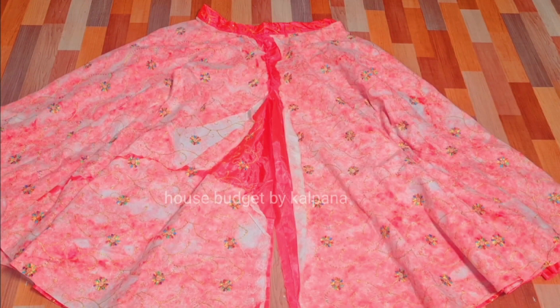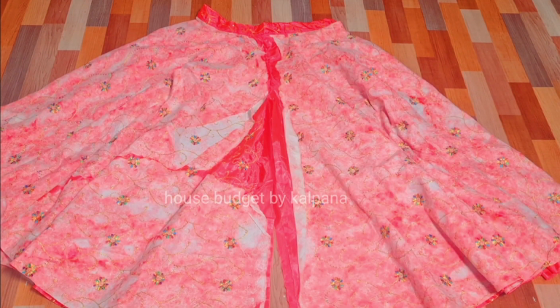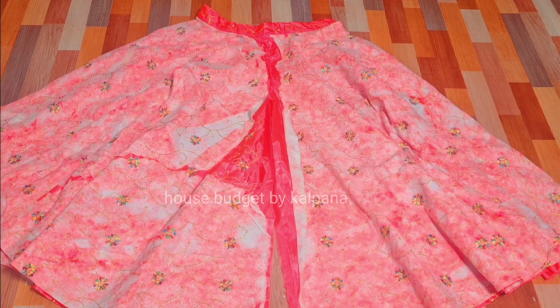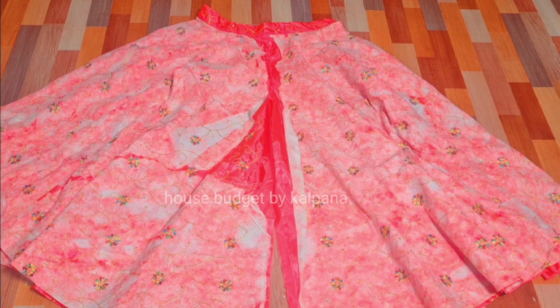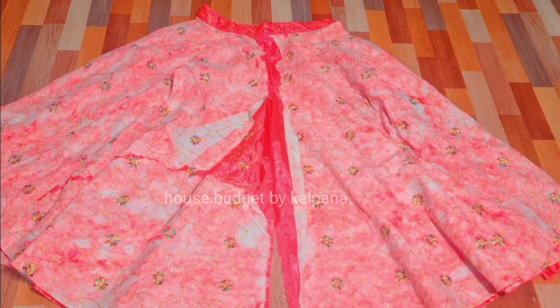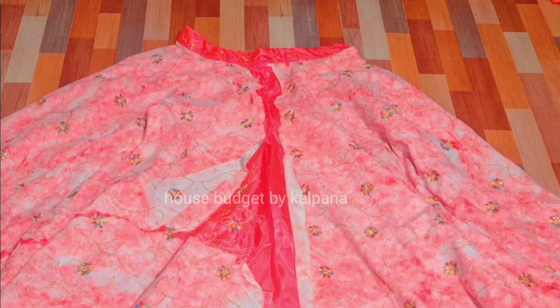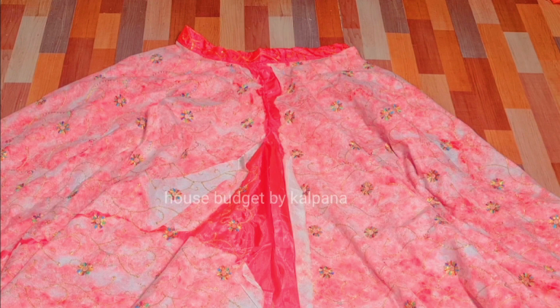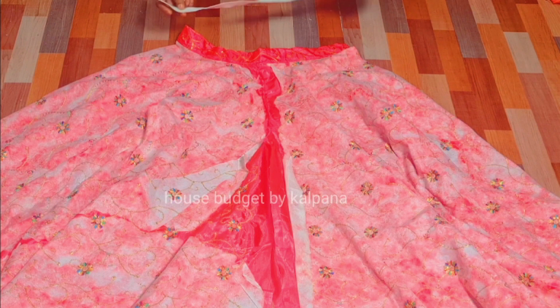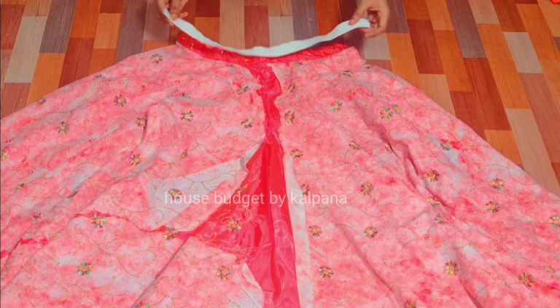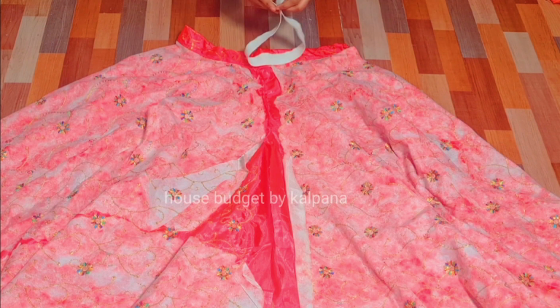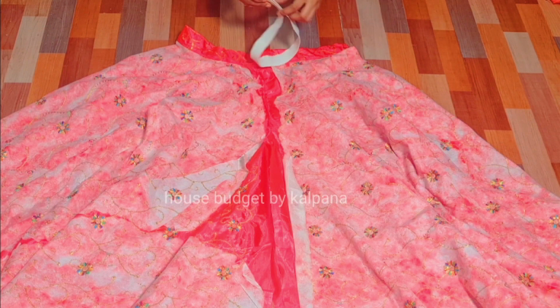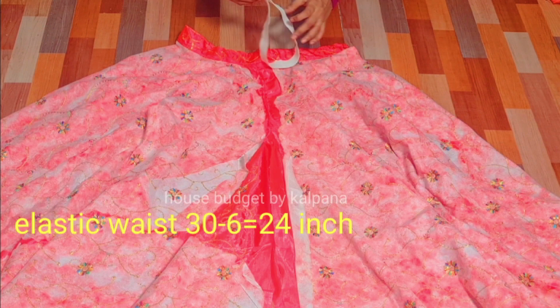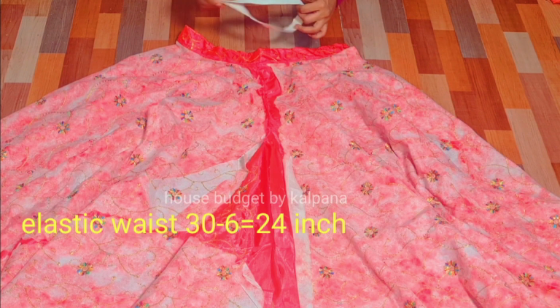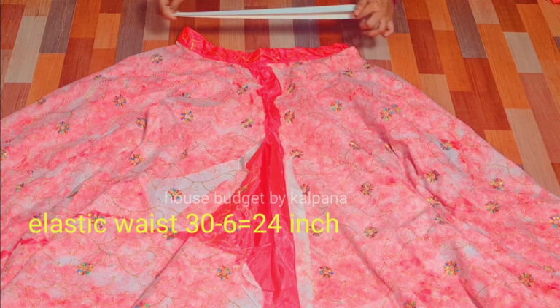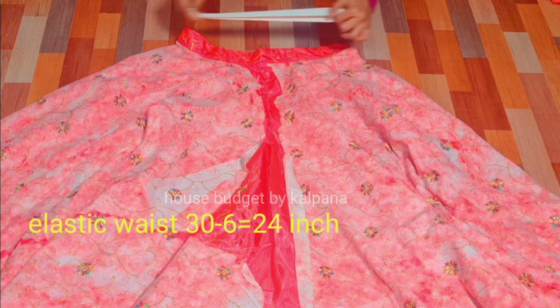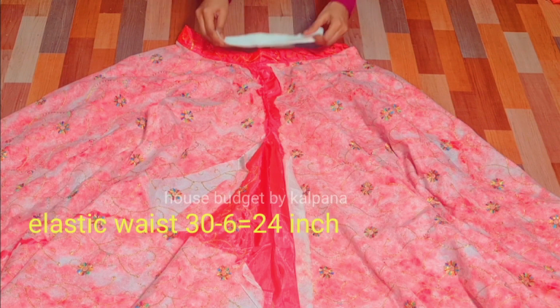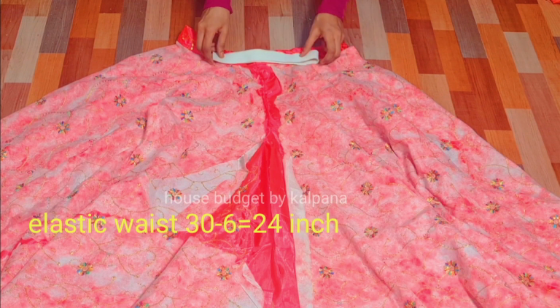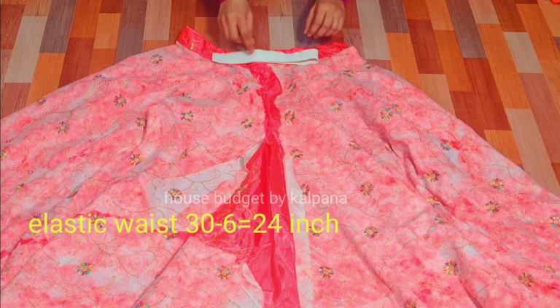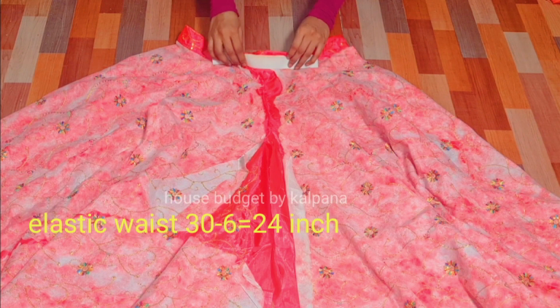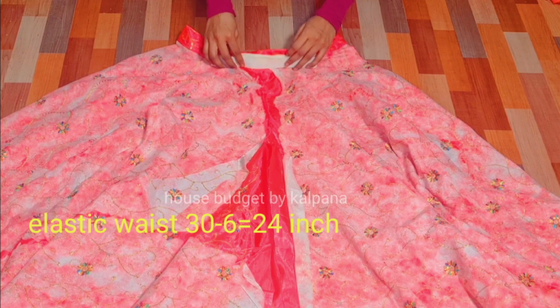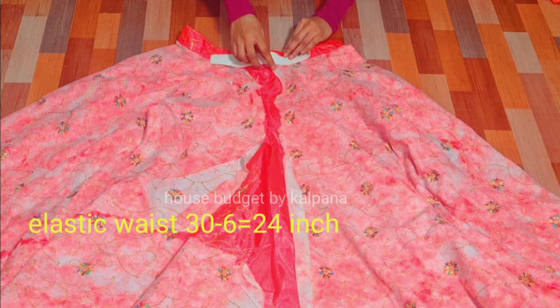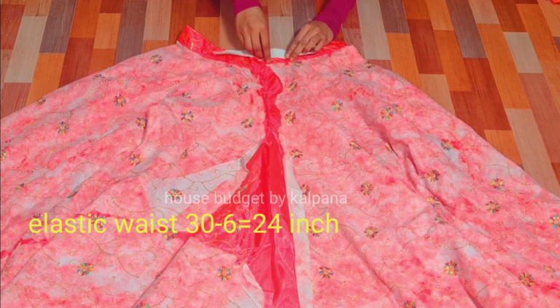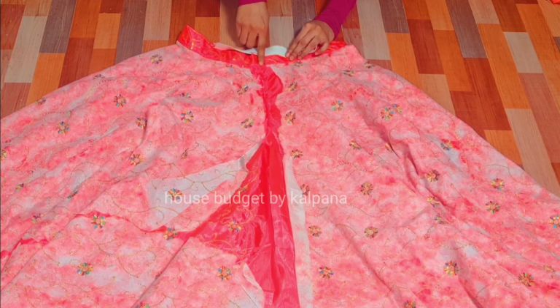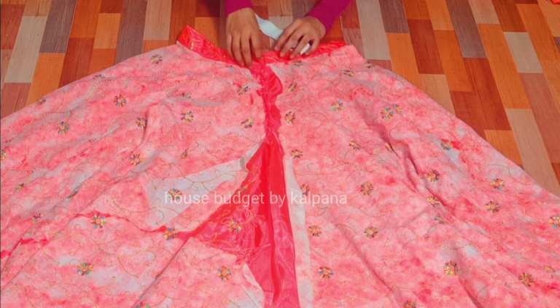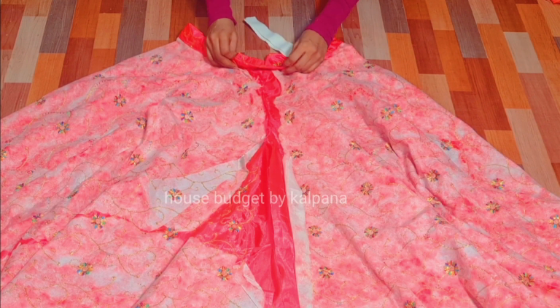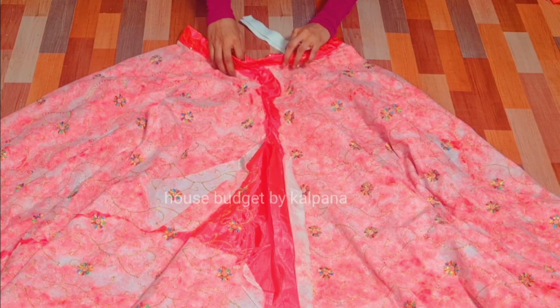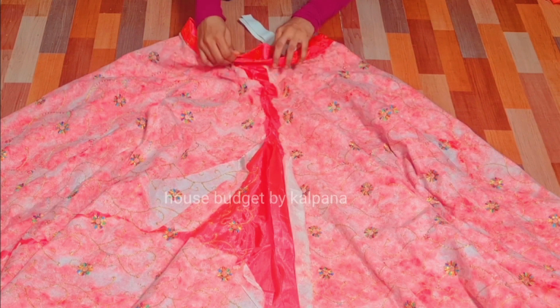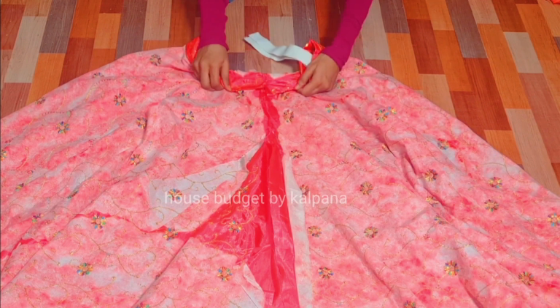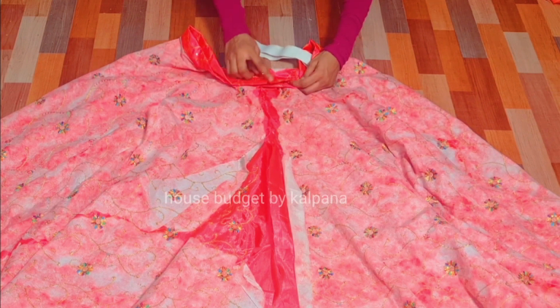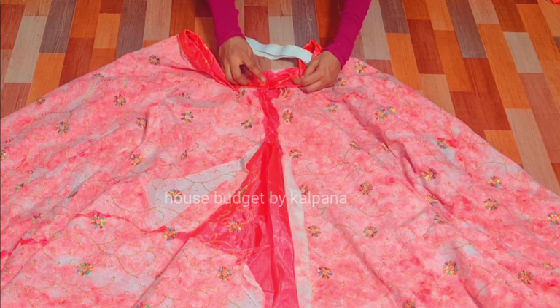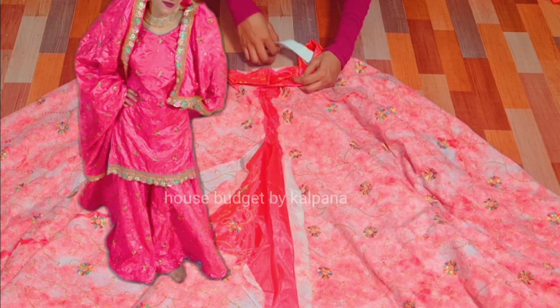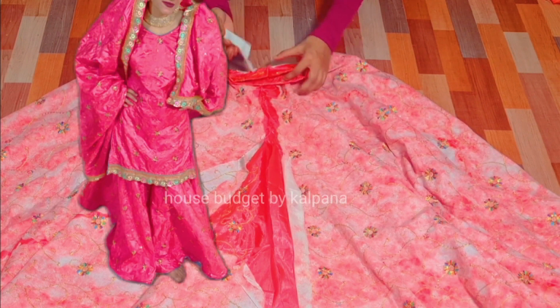Now we have to put elastic on the bottom. Whatever your waist size is, you need to take your waist size minus 6 inches for the elastic size. I have explained the details about elastic in my other videos as well.